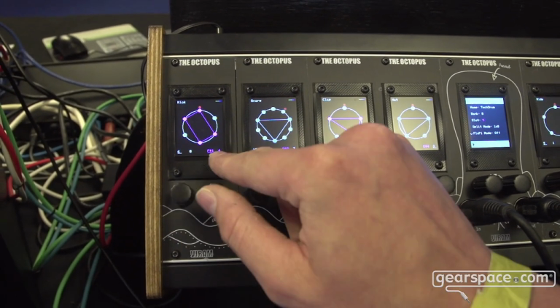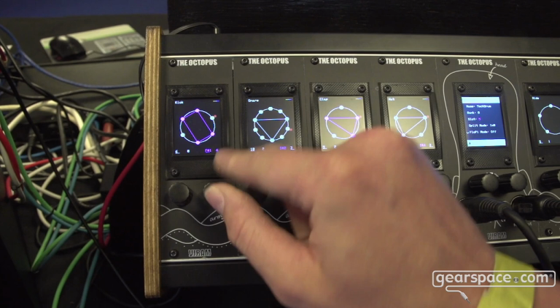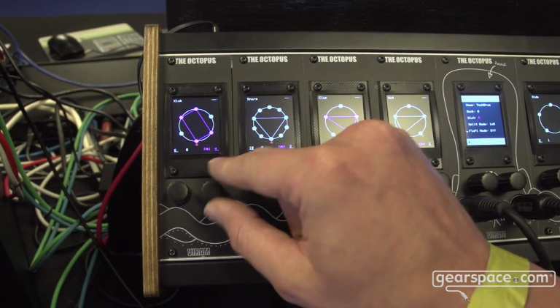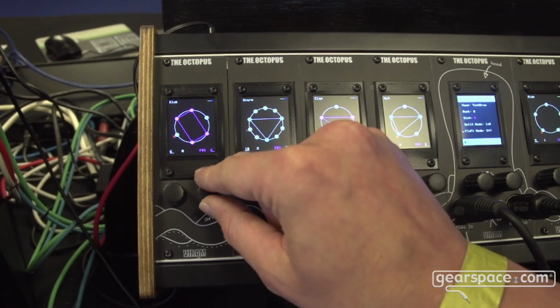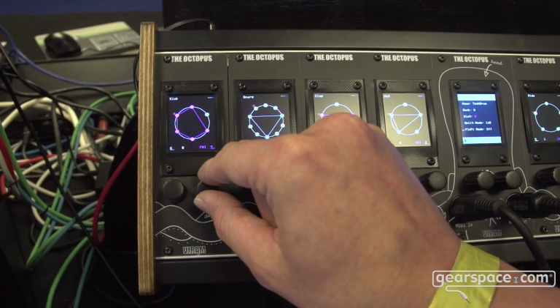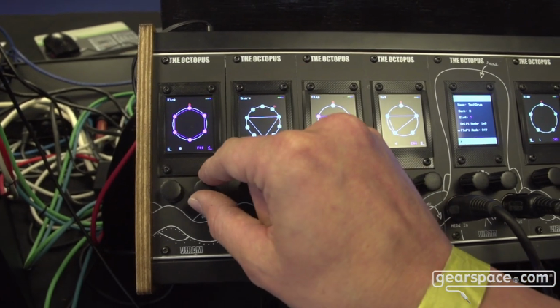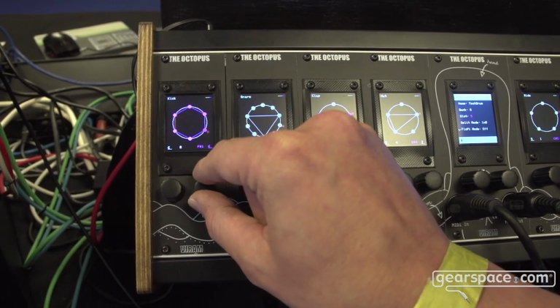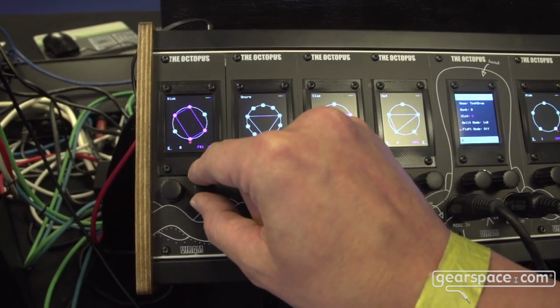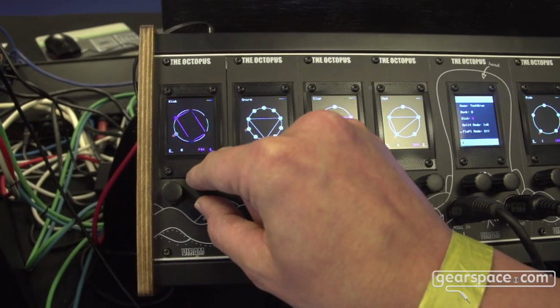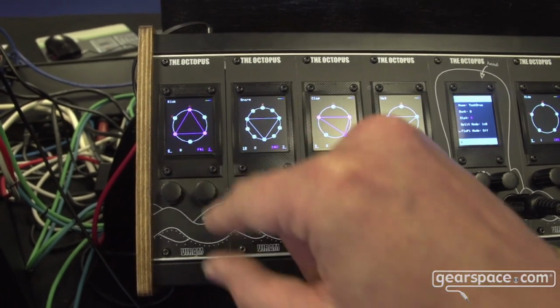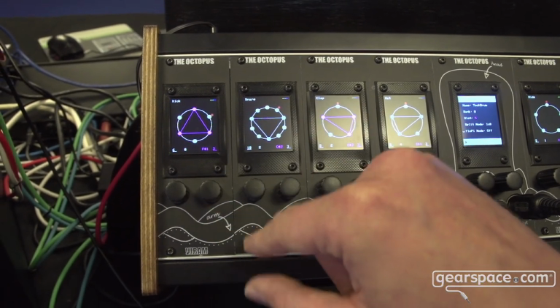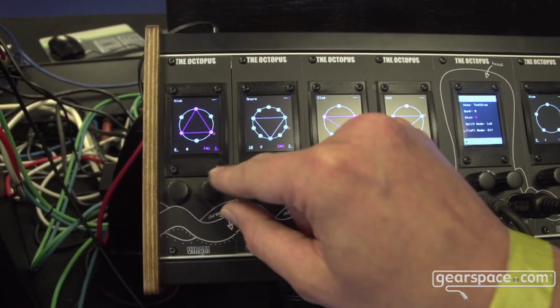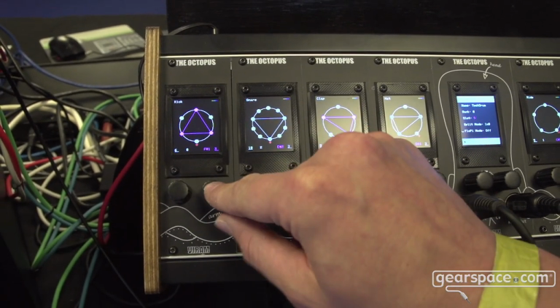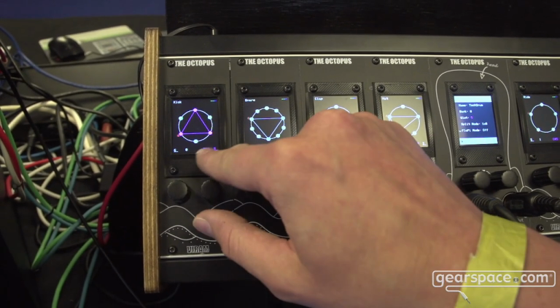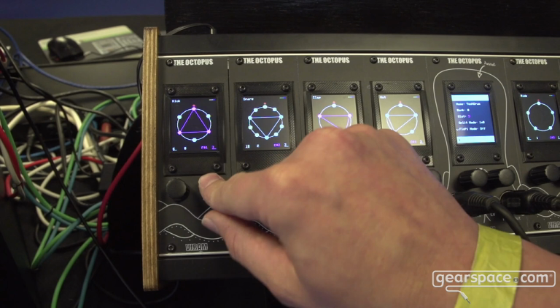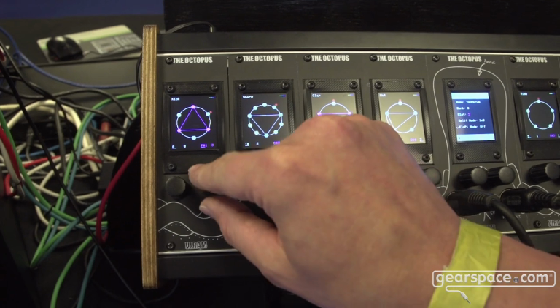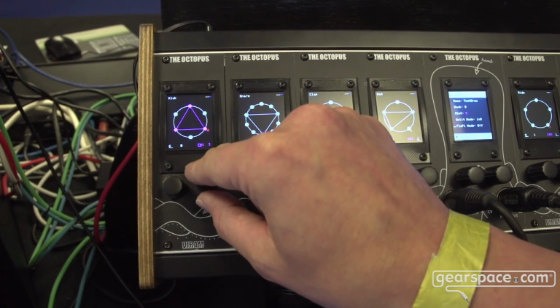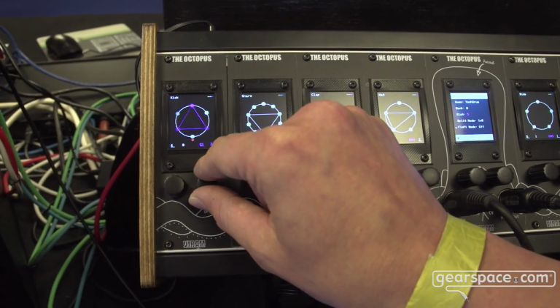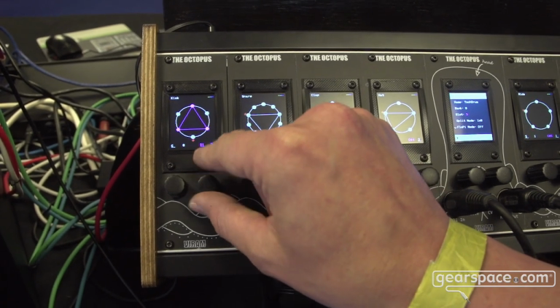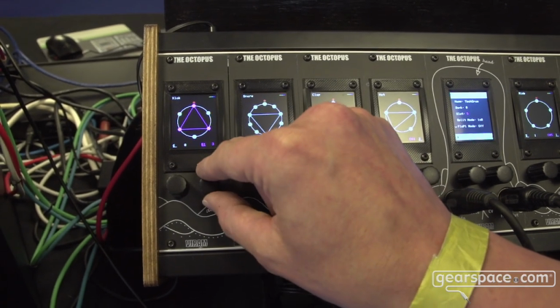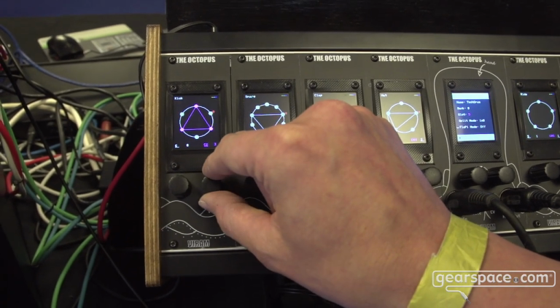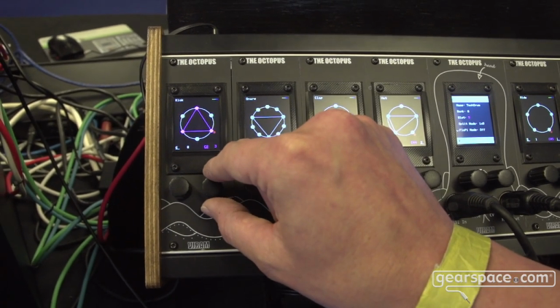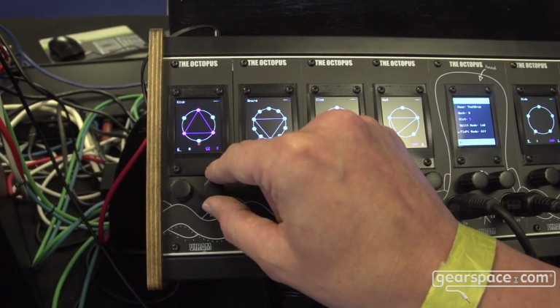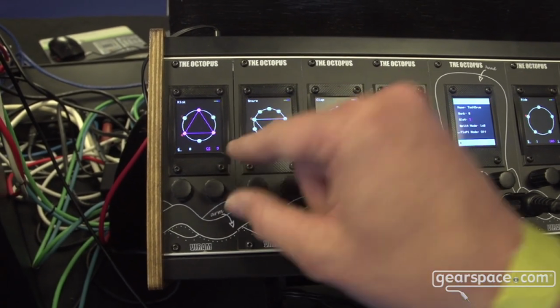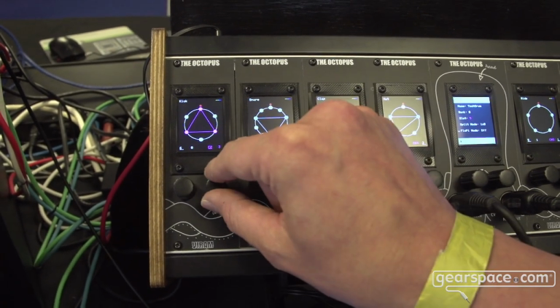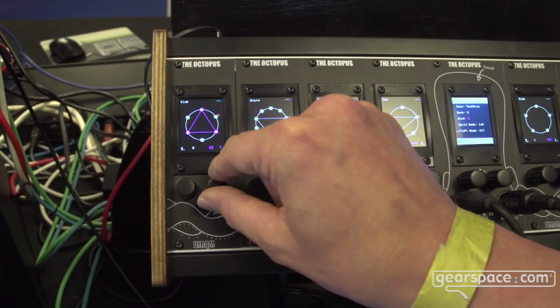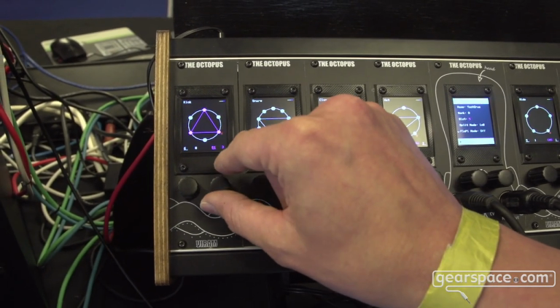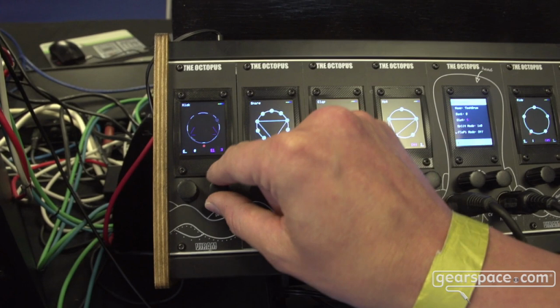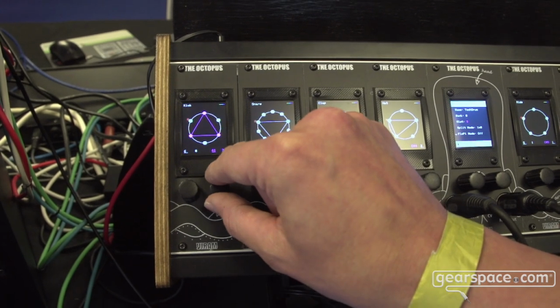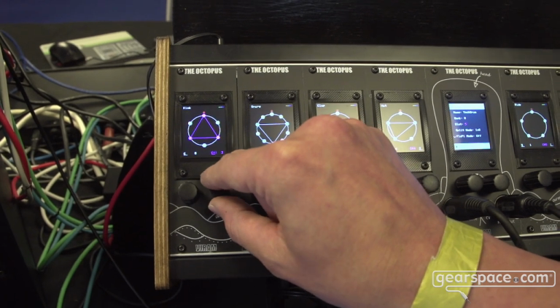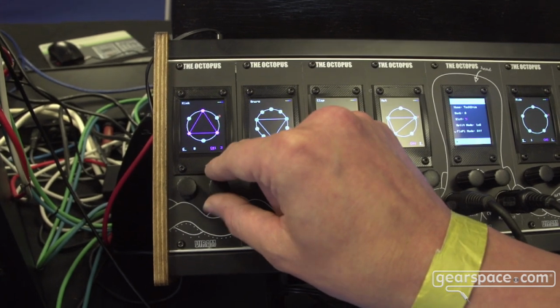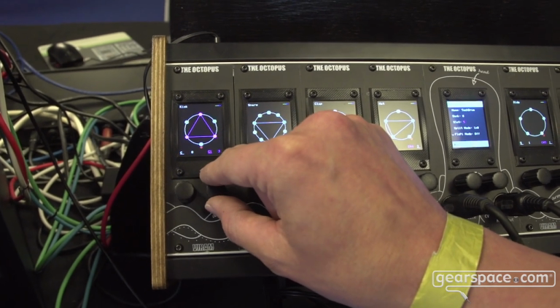This parameter here determines how many beats should be active according to the Euclidean pattern. And this one defines the pitch of each module. Currently I have a drum rack and I can trigger other drum sounds by this.